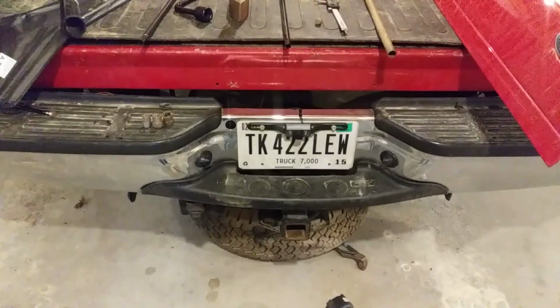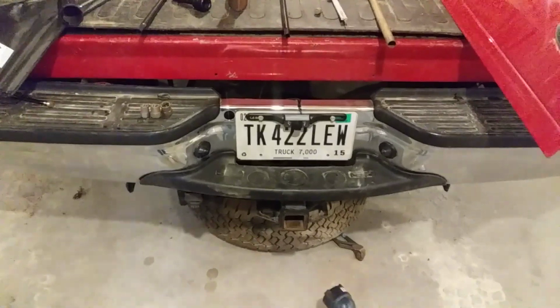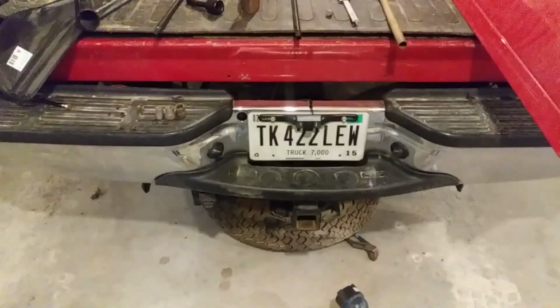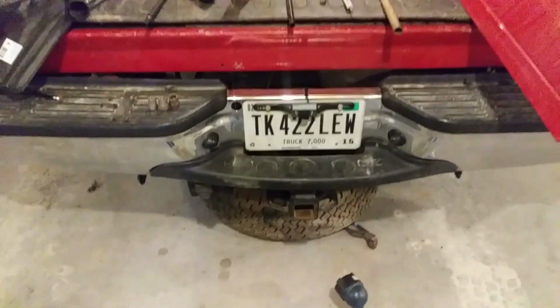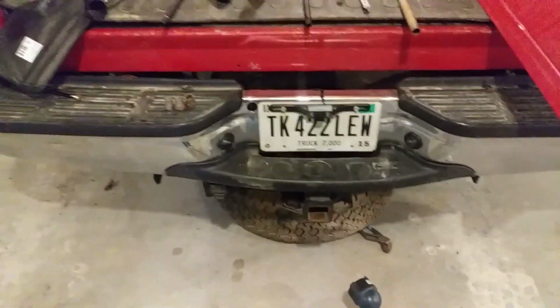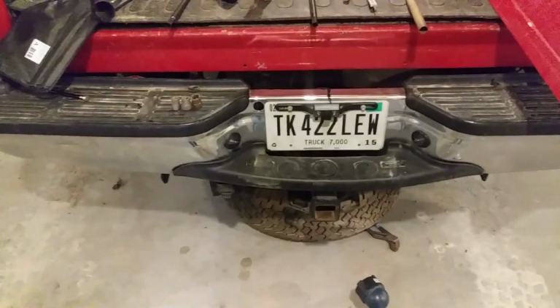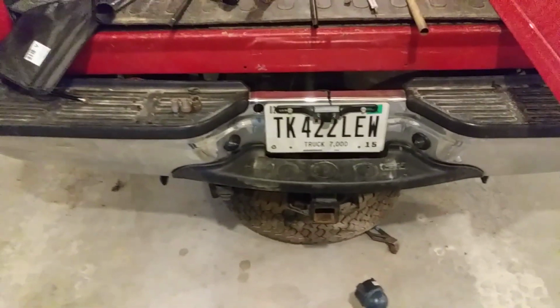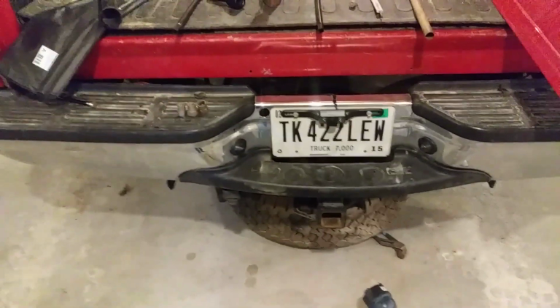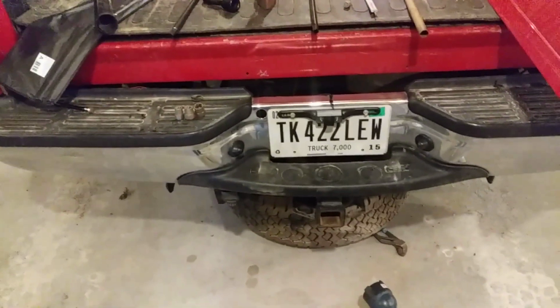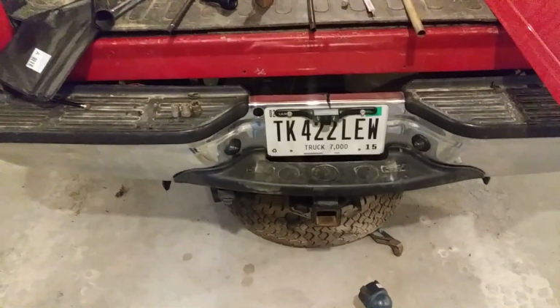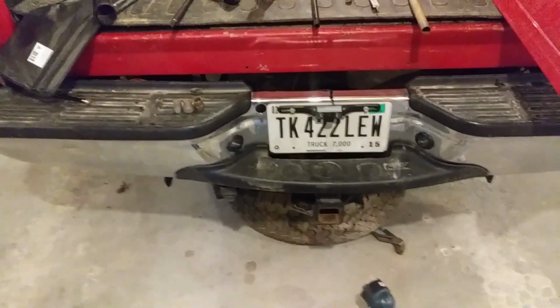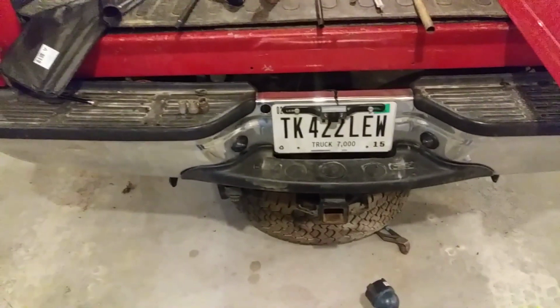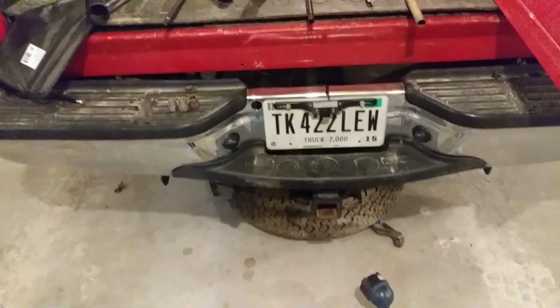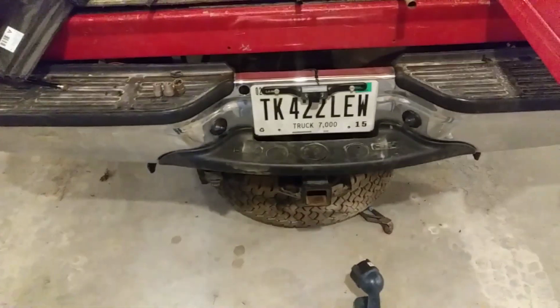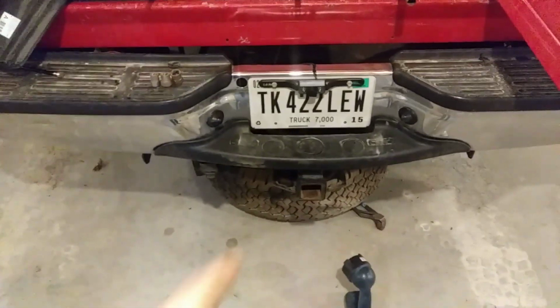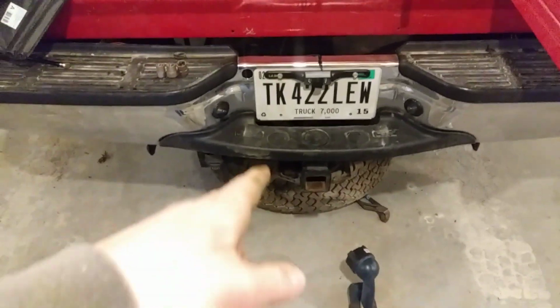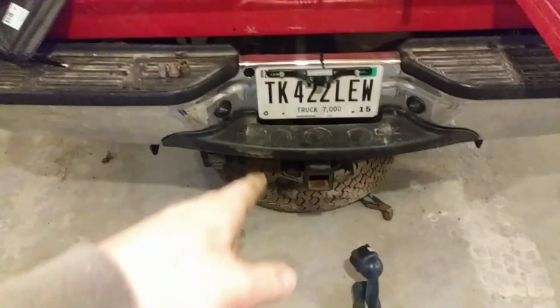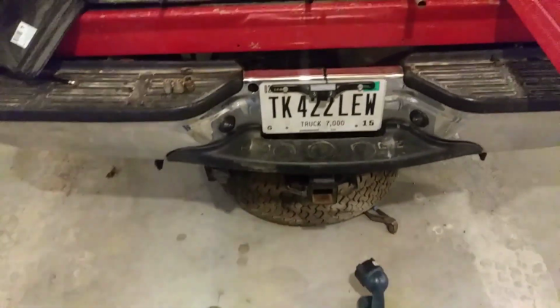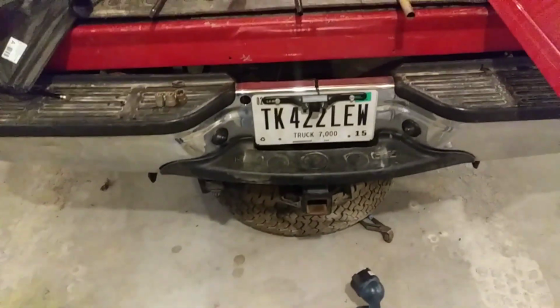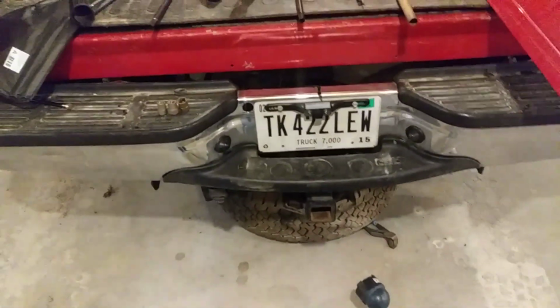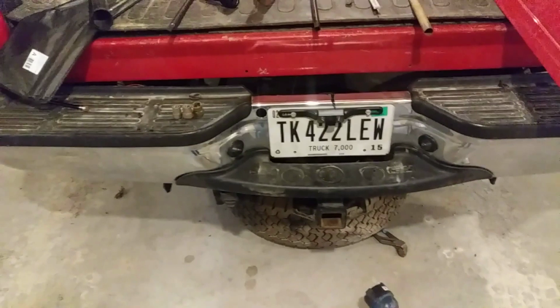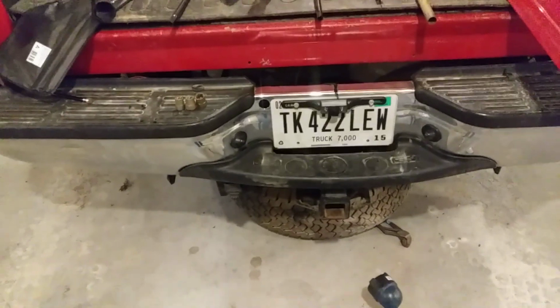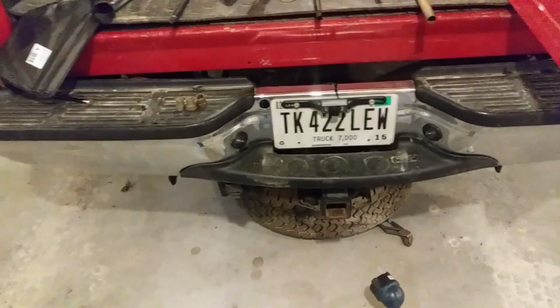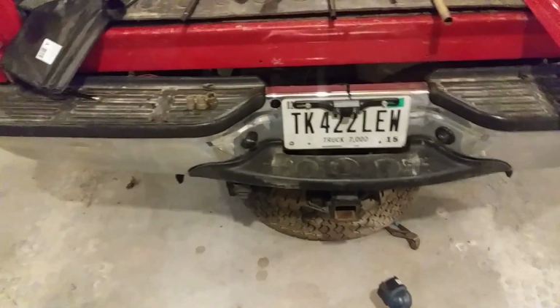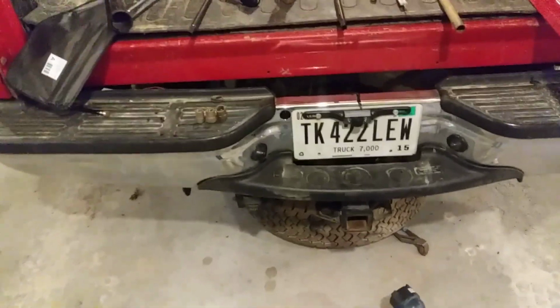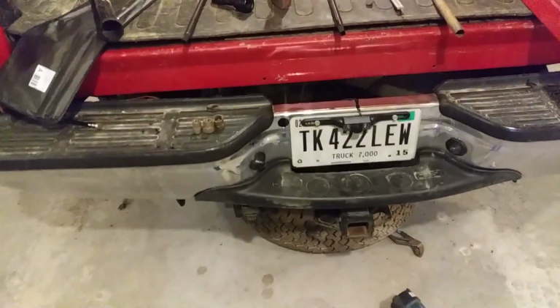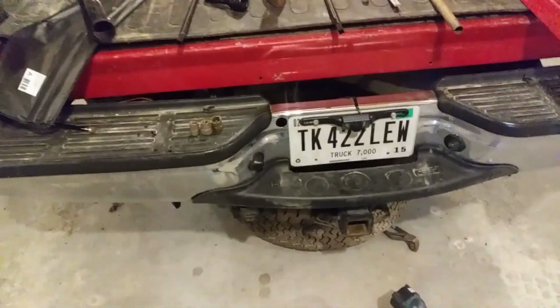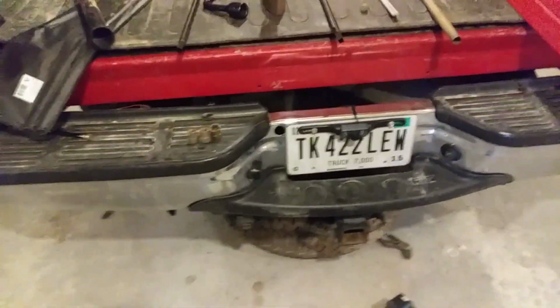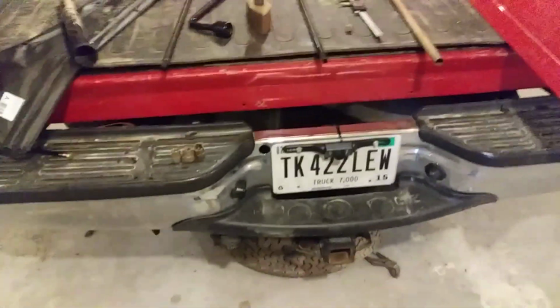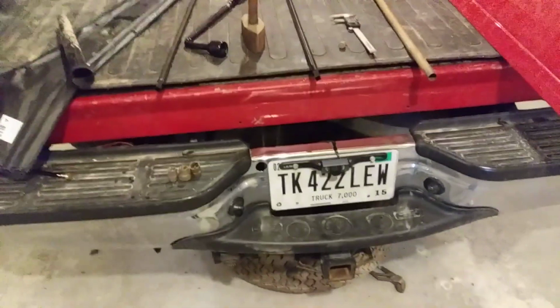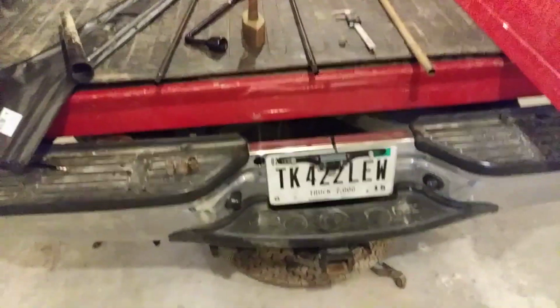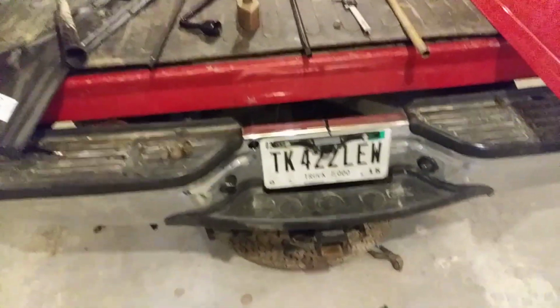If you're watching this video, there's a good chance you can't get your spare tire out from underneath your Ford either, and you're beating your head against the wall like I was just a few minutes ago.